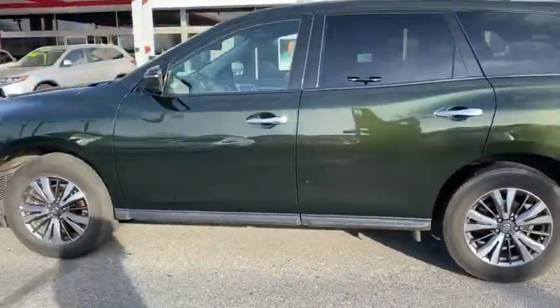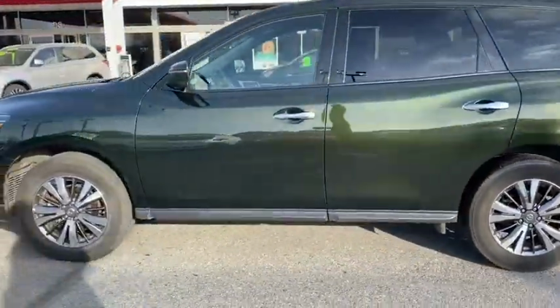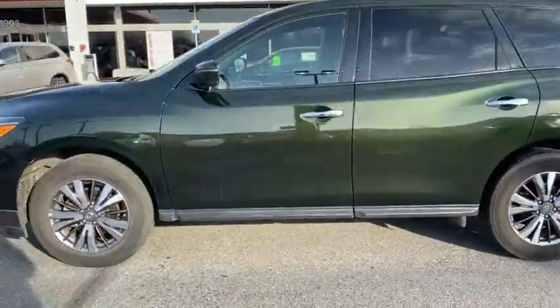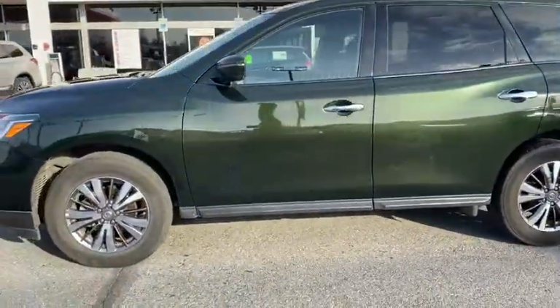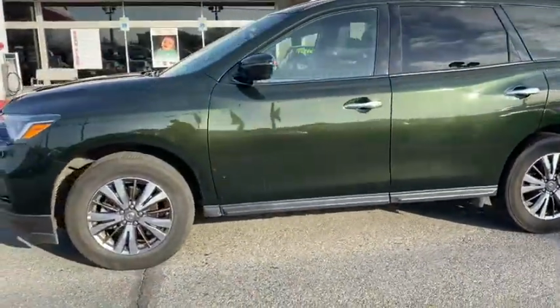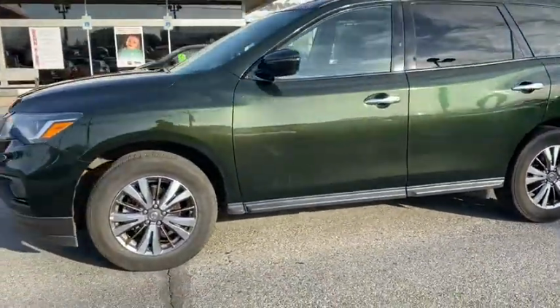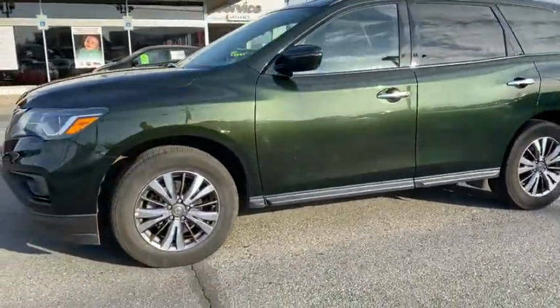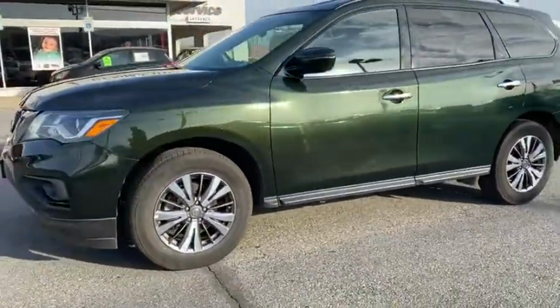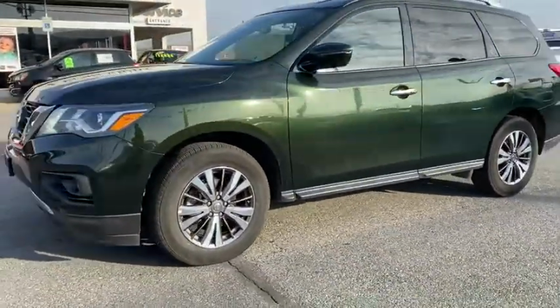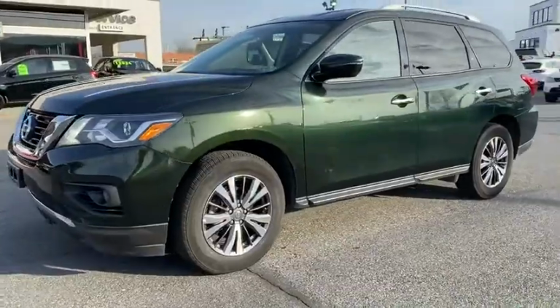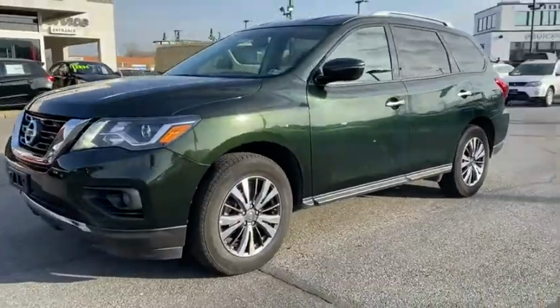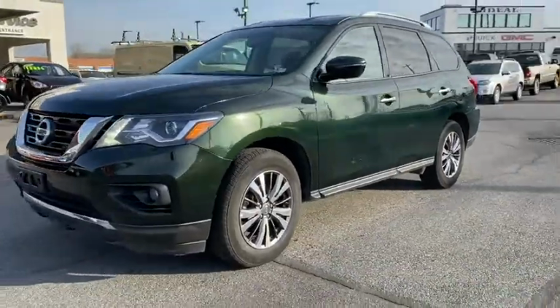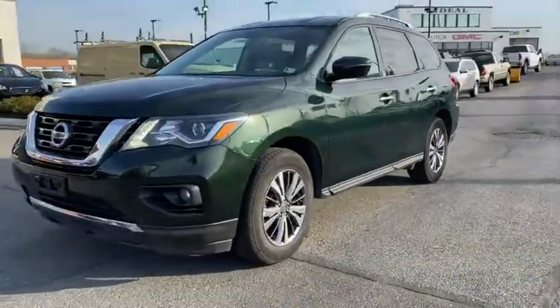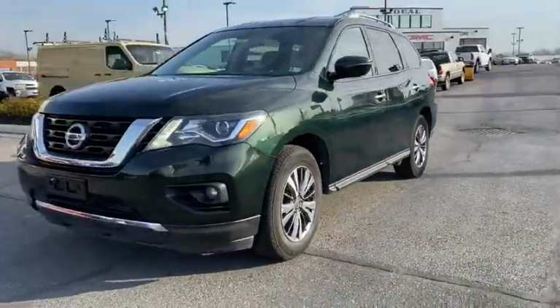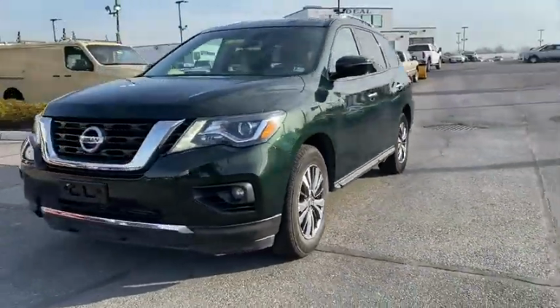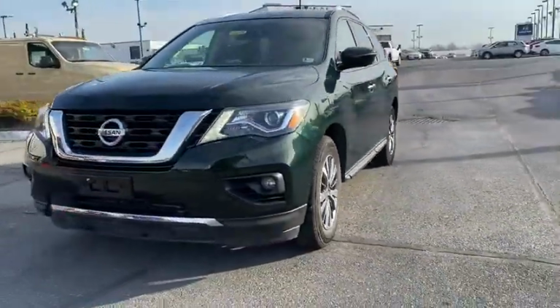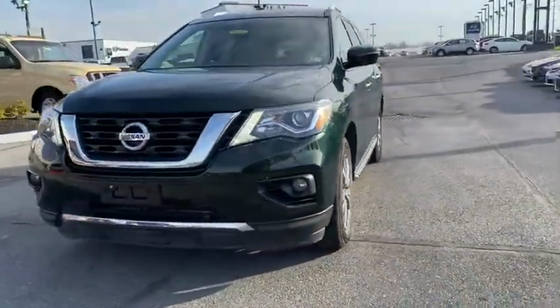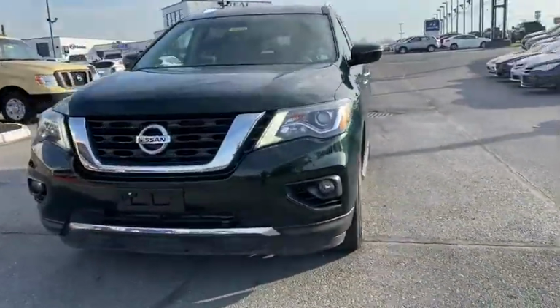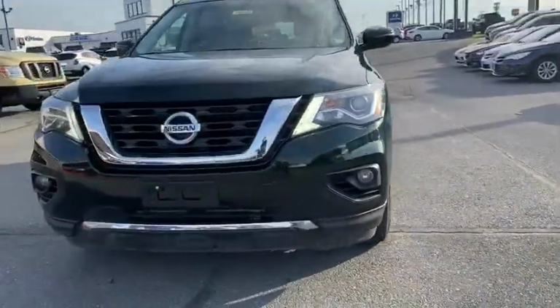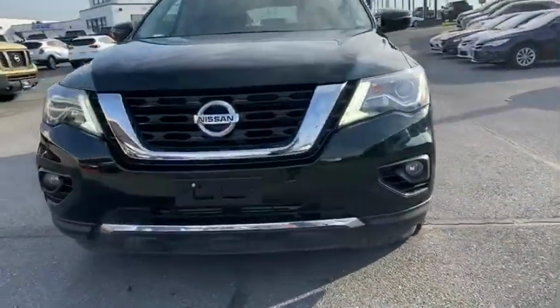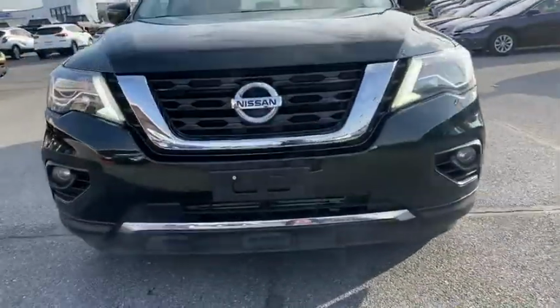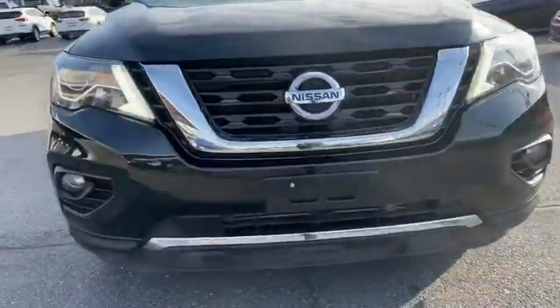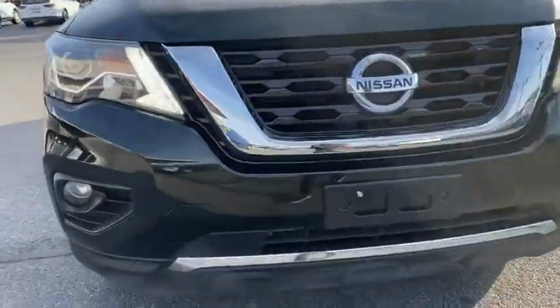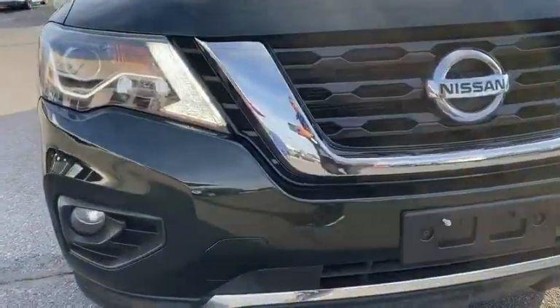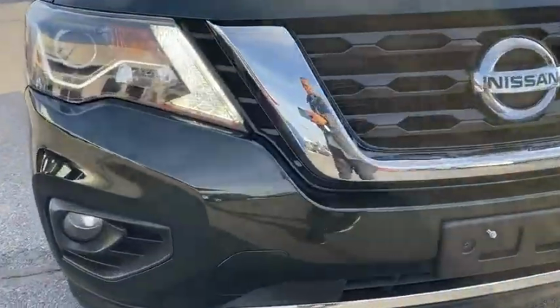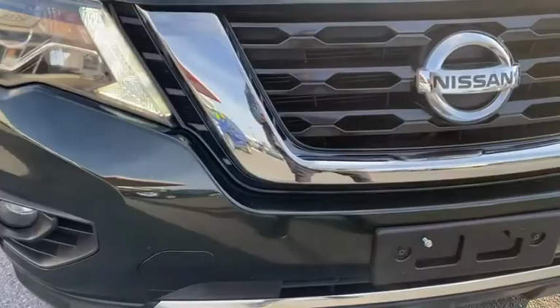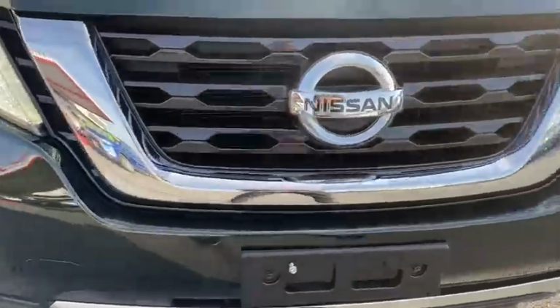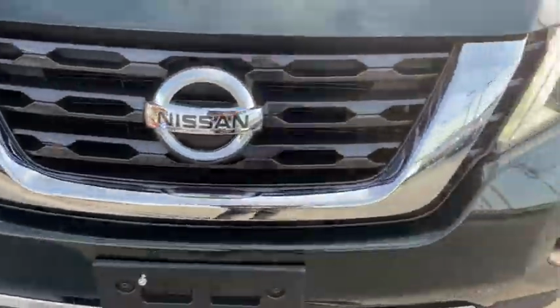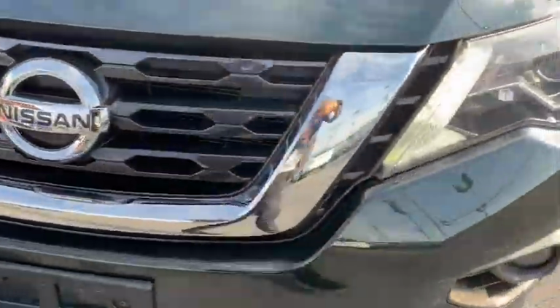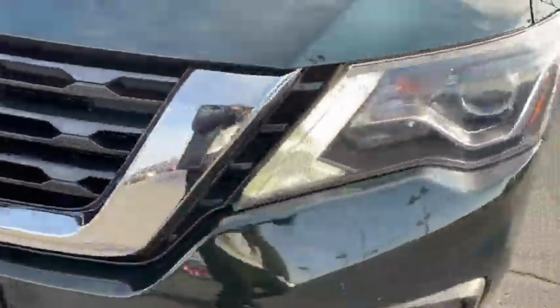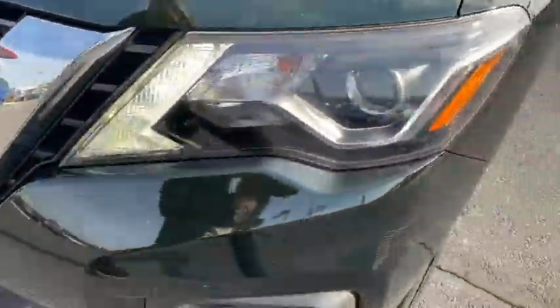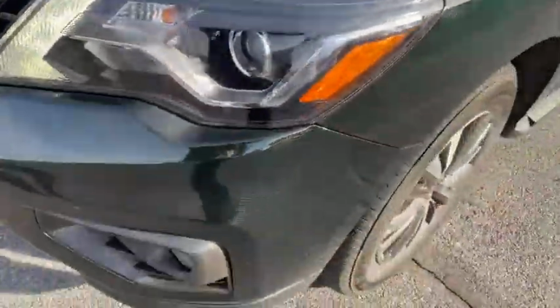This SUV appeals to both truck lovers and car lovers. This vehicle has less than 35,000 miles. Here are some of this vehicle's great options.